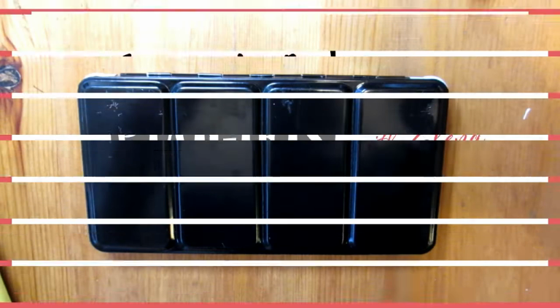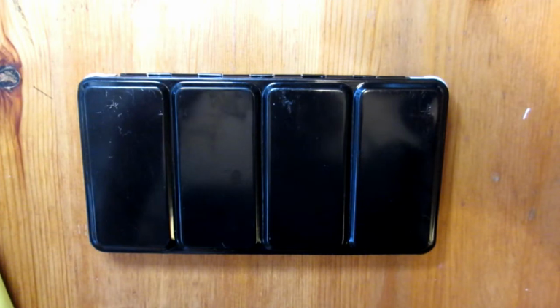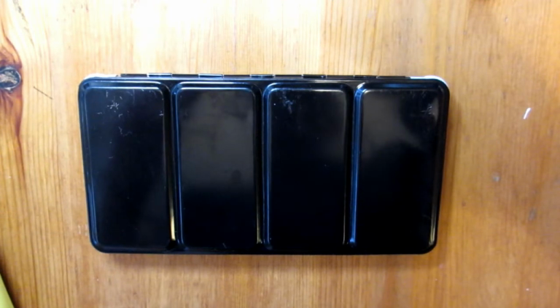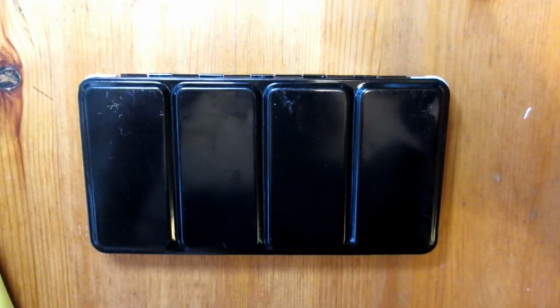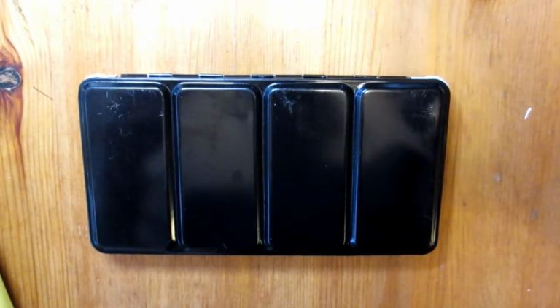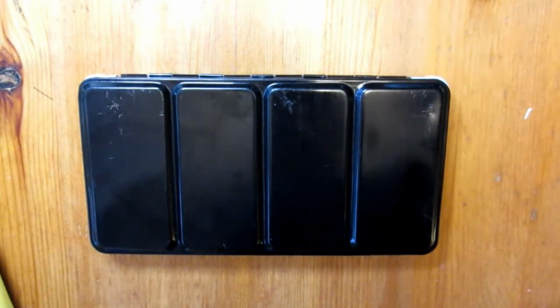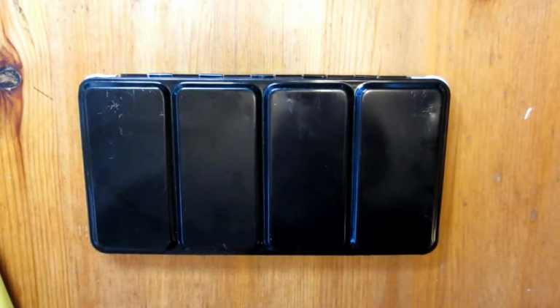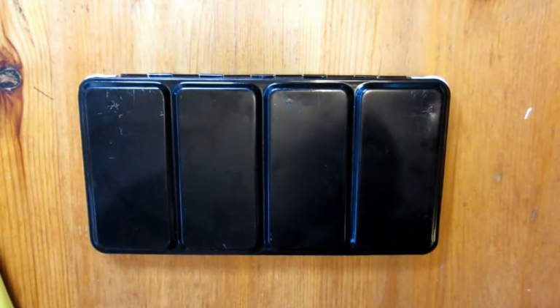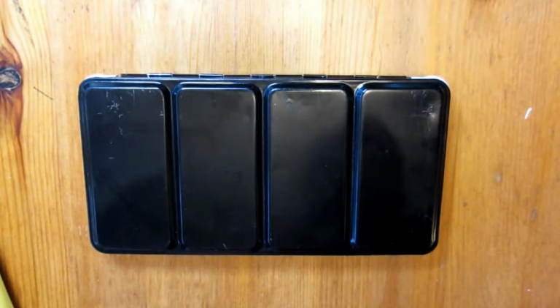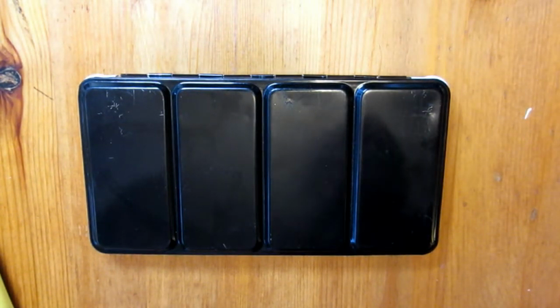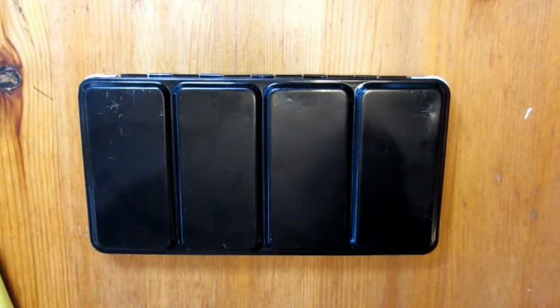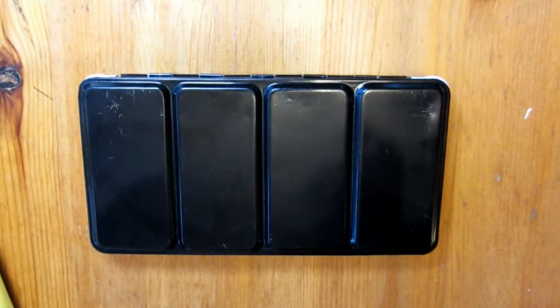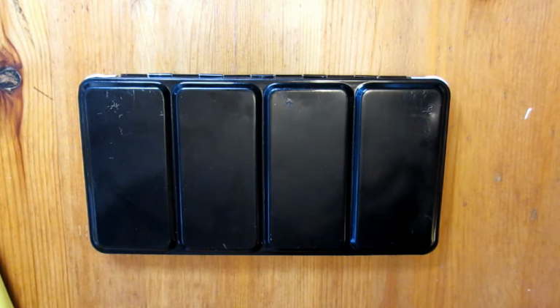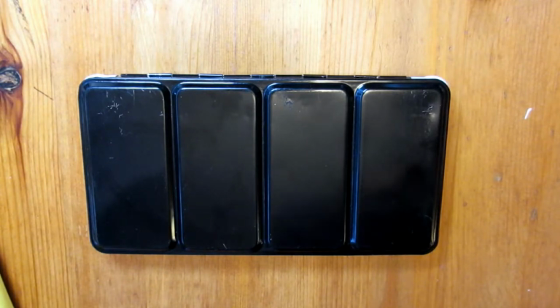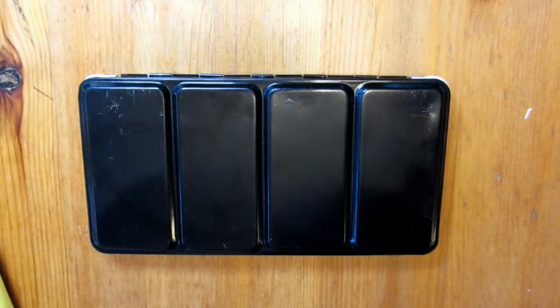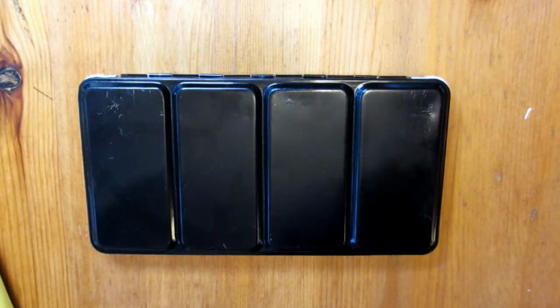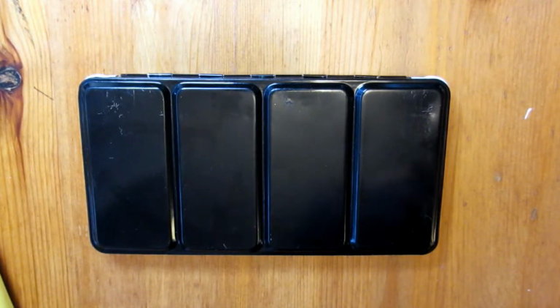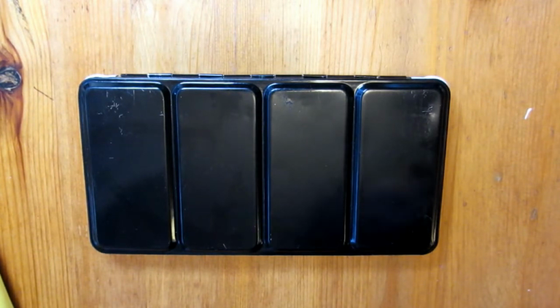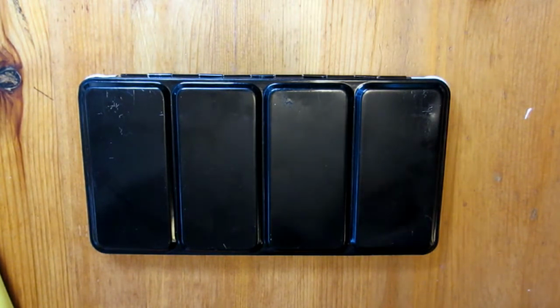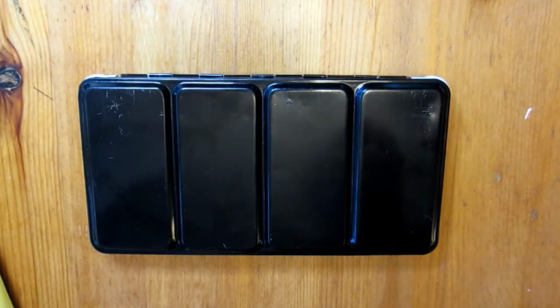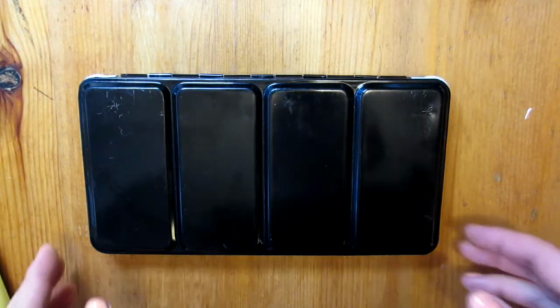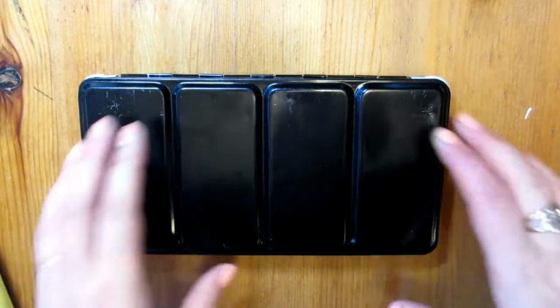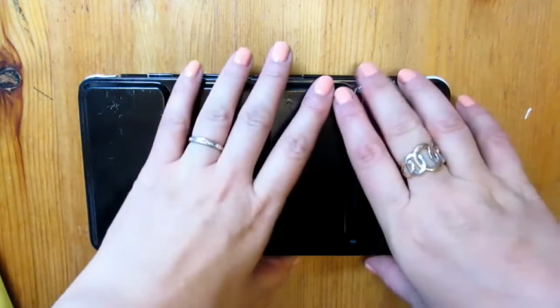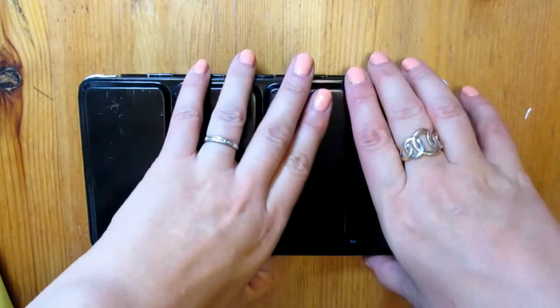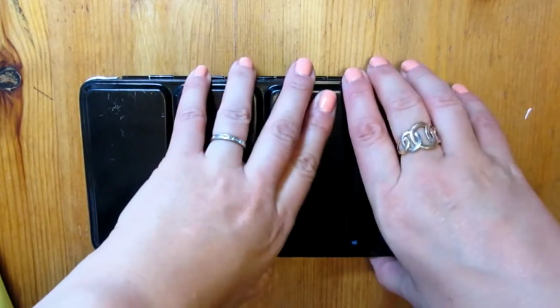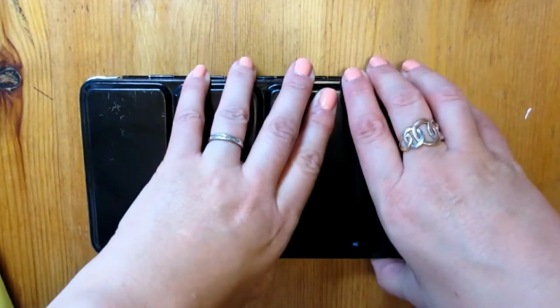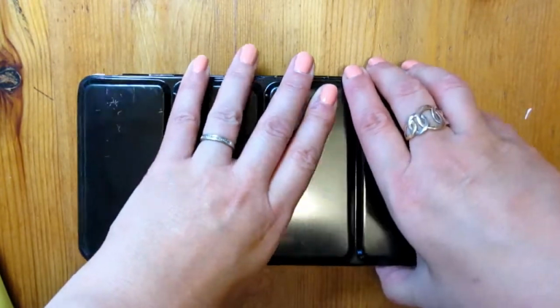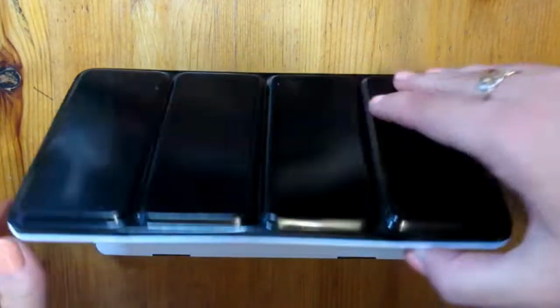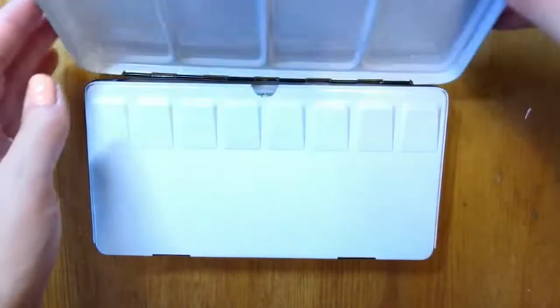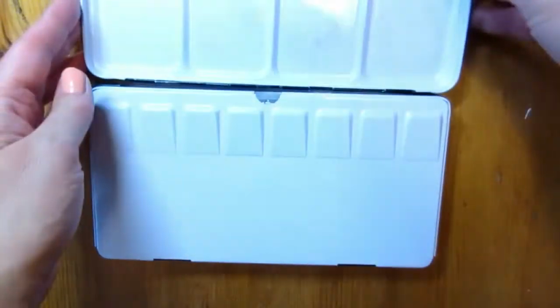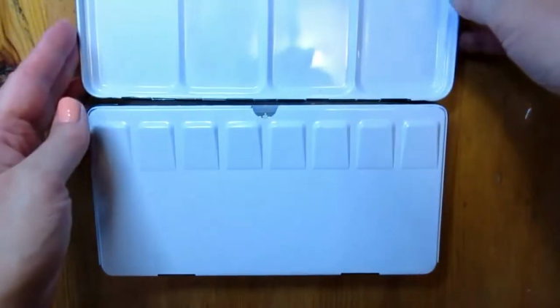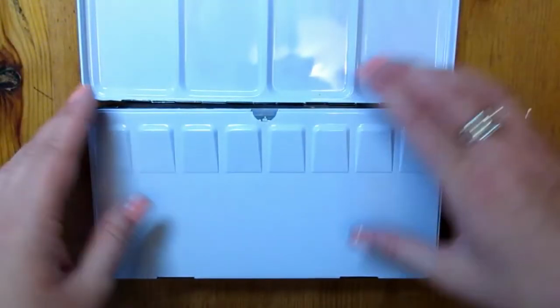Hello, this is Elena with Journal Art Pages. Today I would like to share with you my way of cleaning a watercolor palette. Have you ever had a problem with your palette when the water is beading up on it and it's almost impossible to see the color?